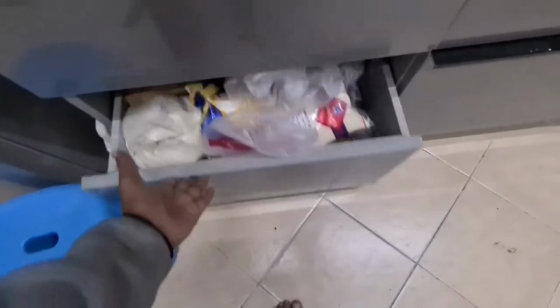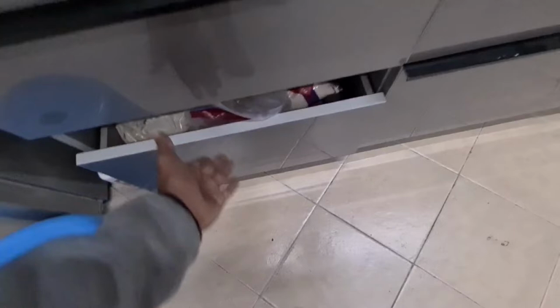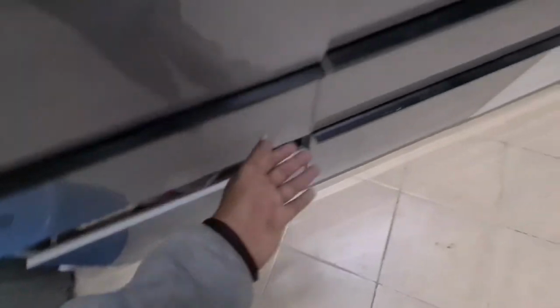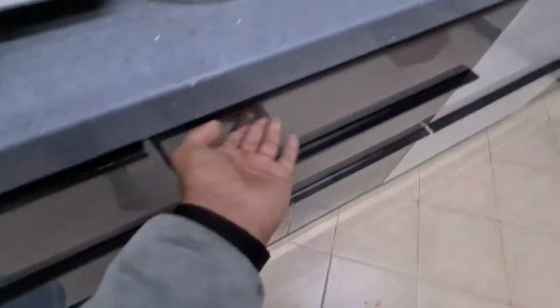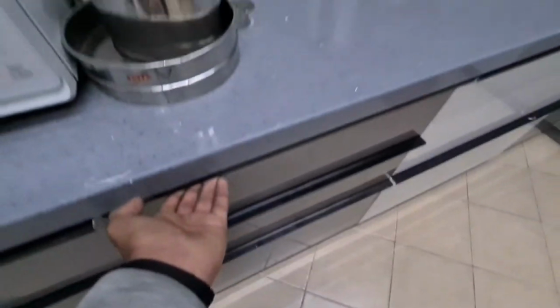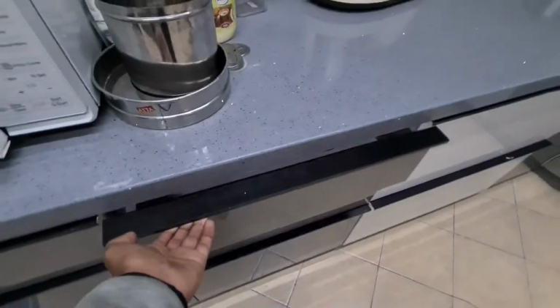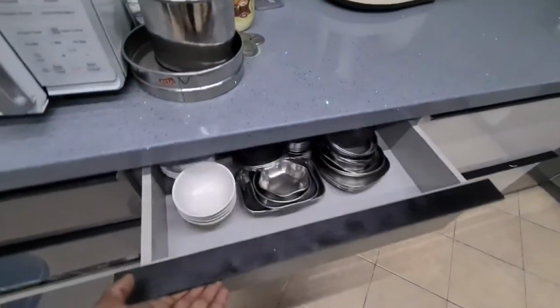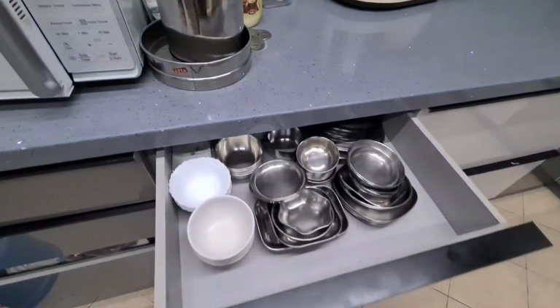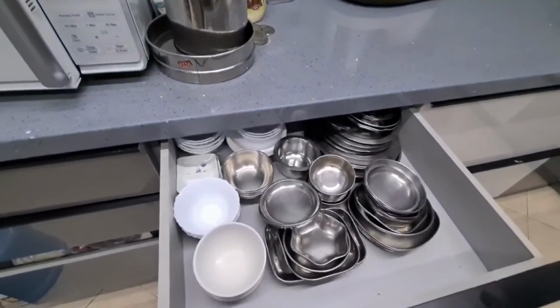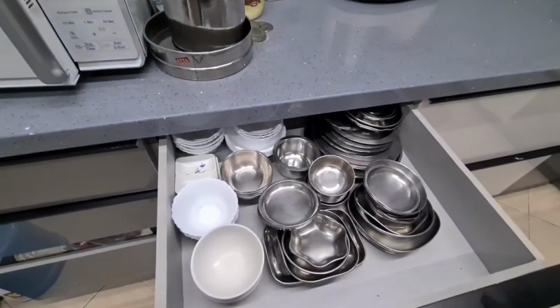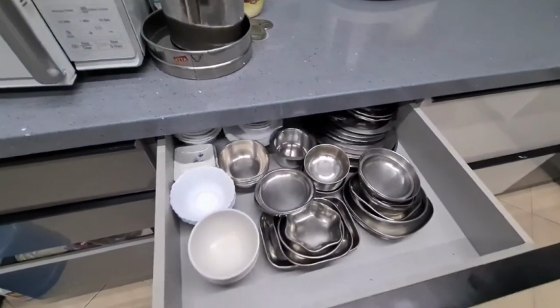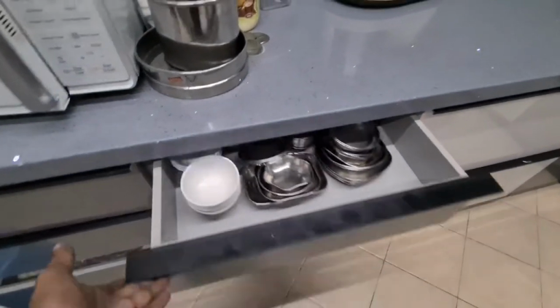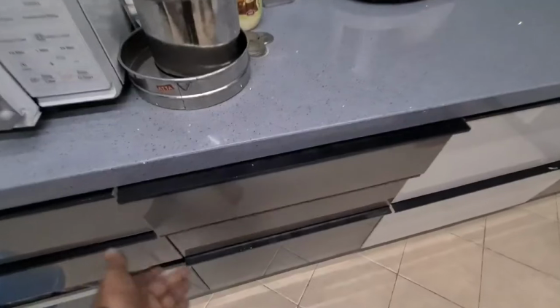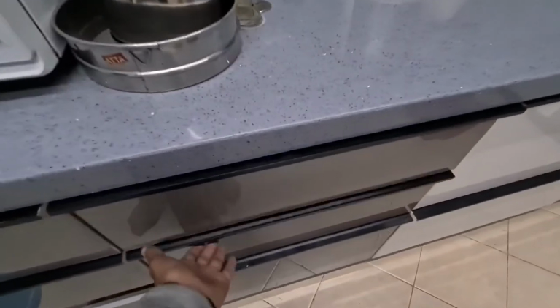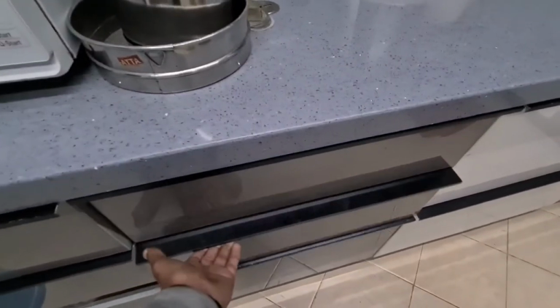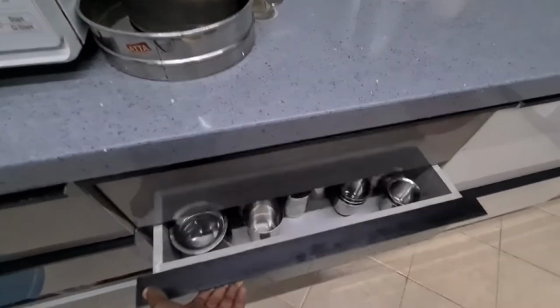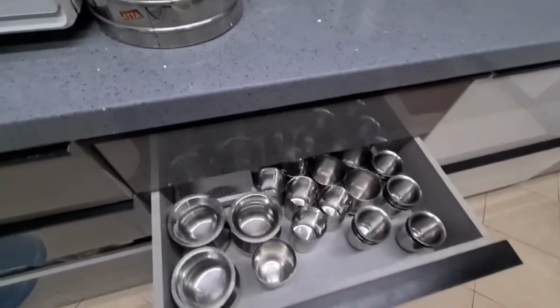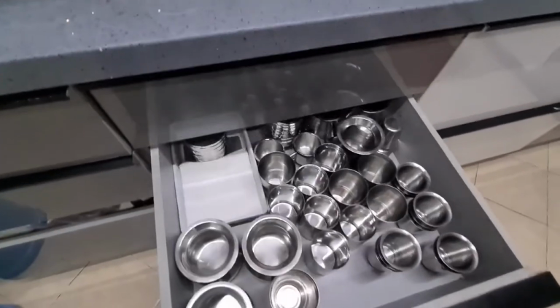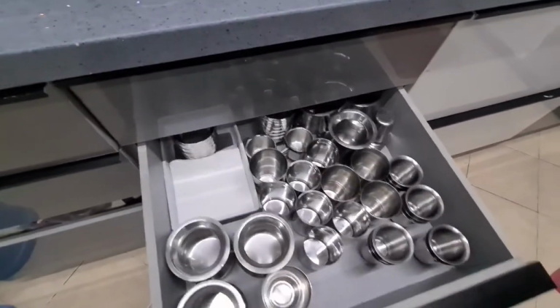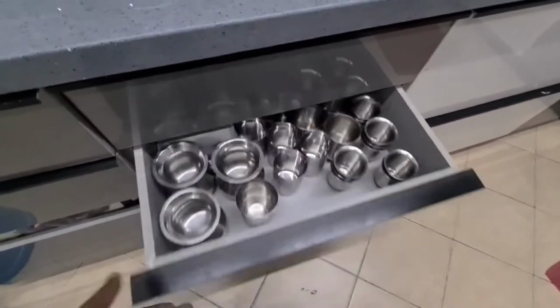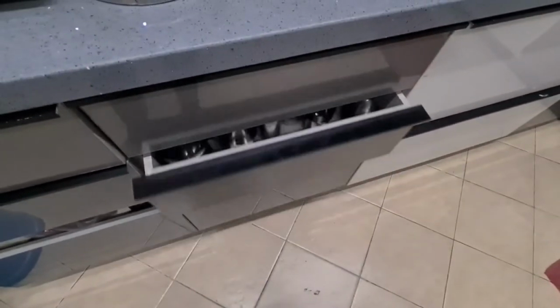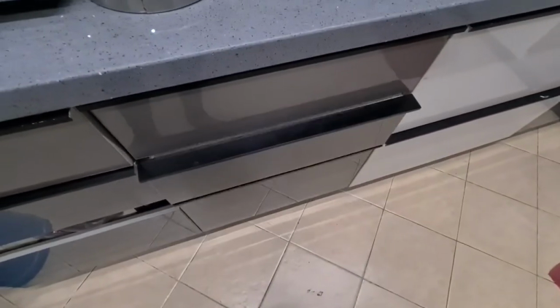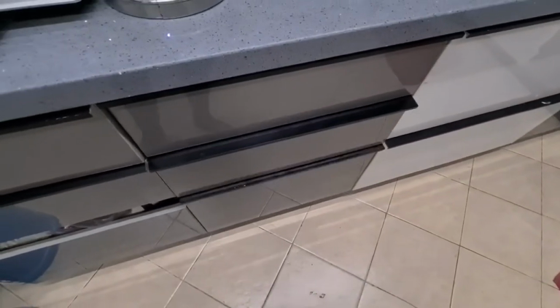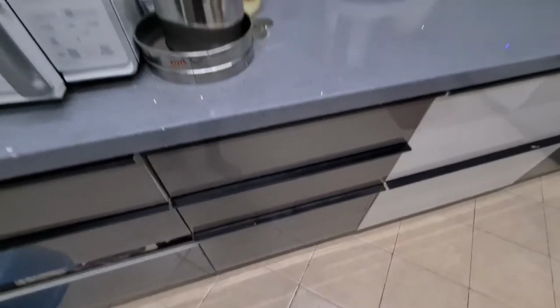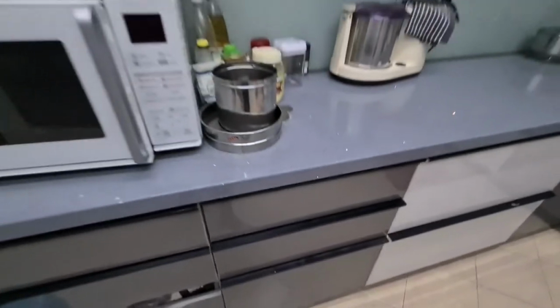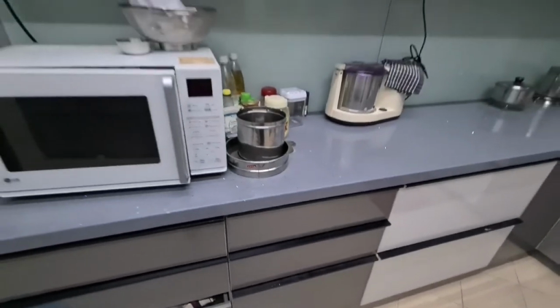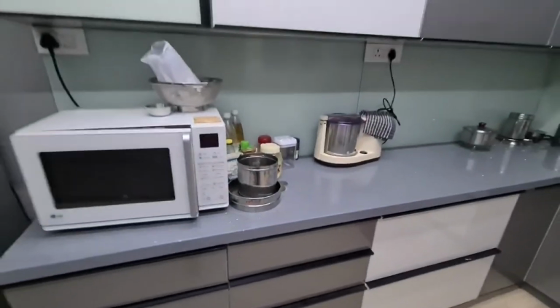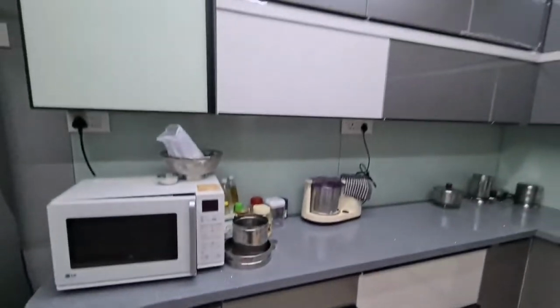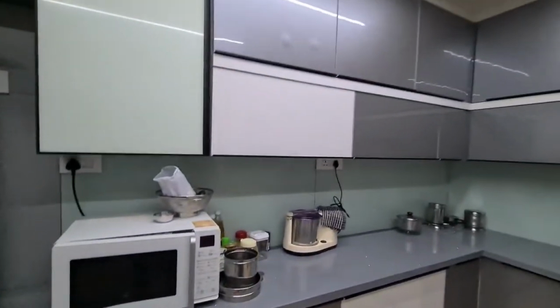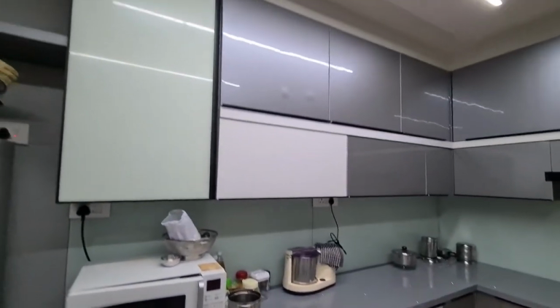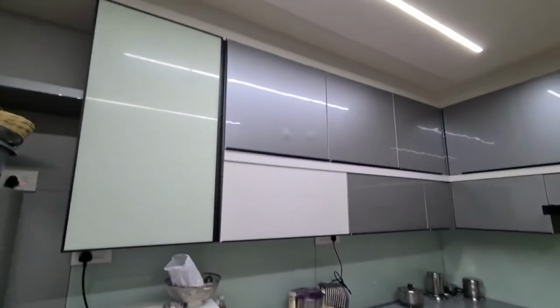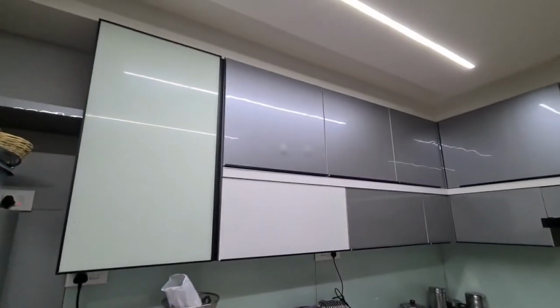We have used C-panels in this kitchen. These are the C-panels, so that you don't need any handles — you can just grab it anywhere and pull it out. There are no handles, and this is the countertop.